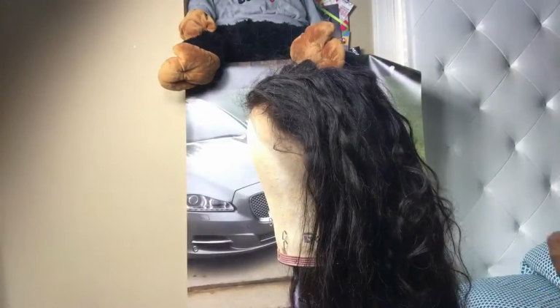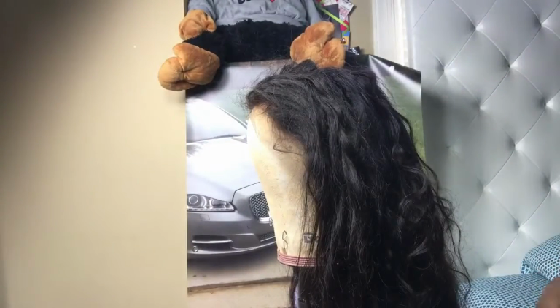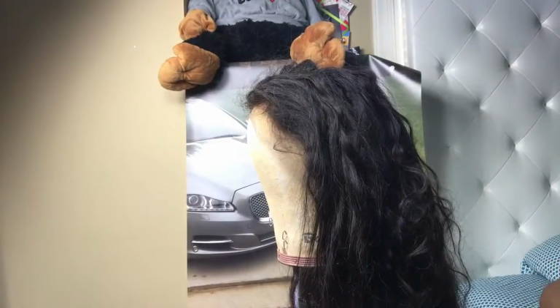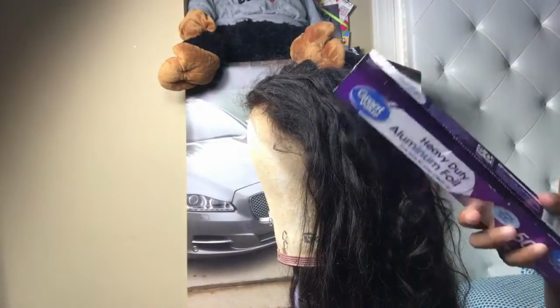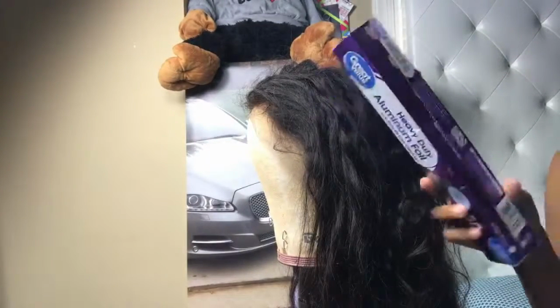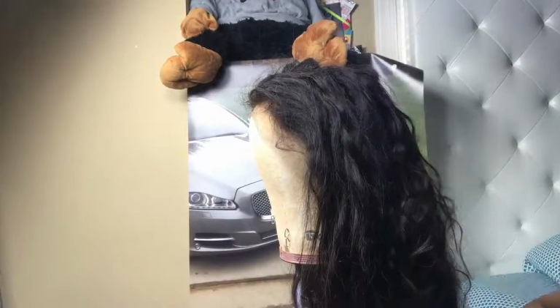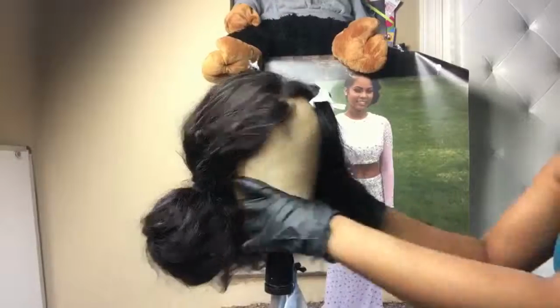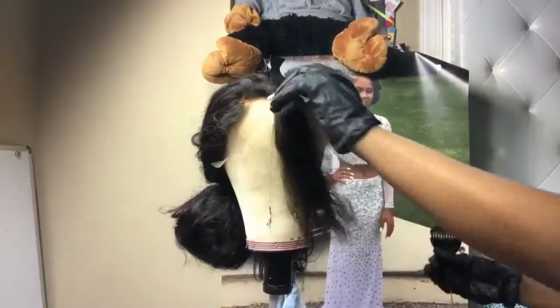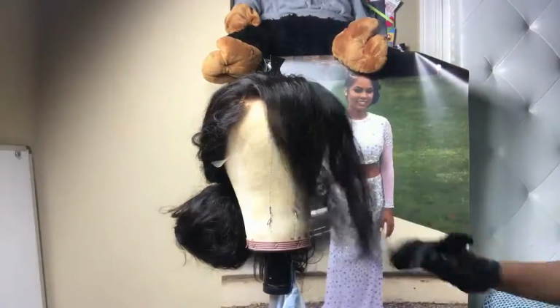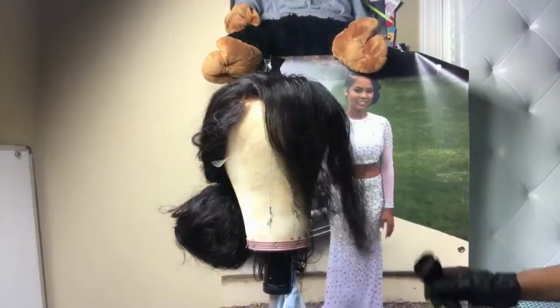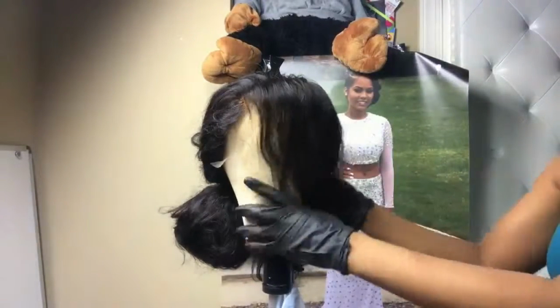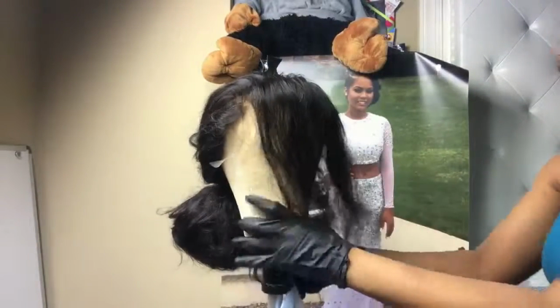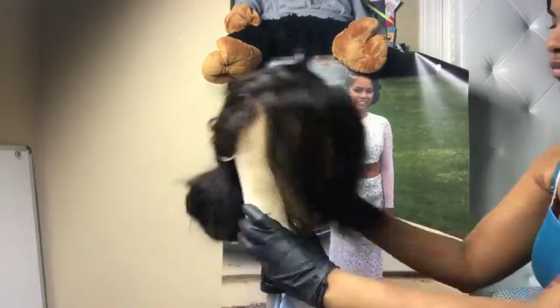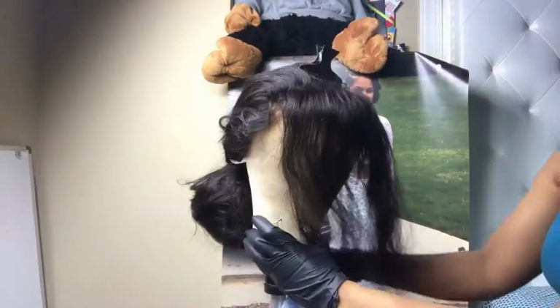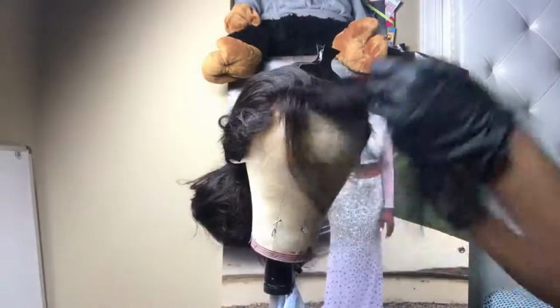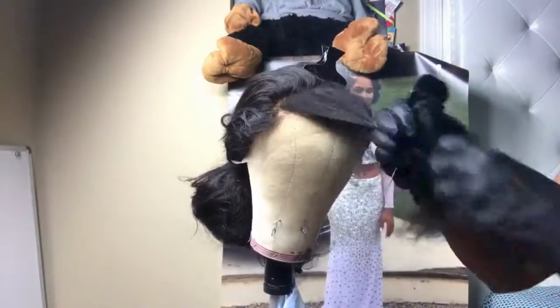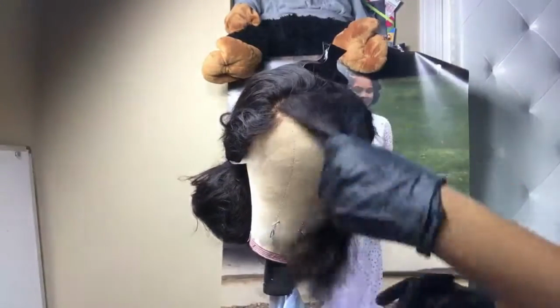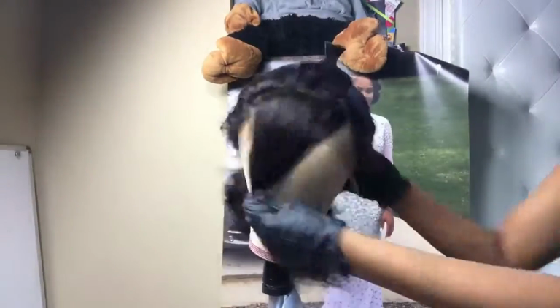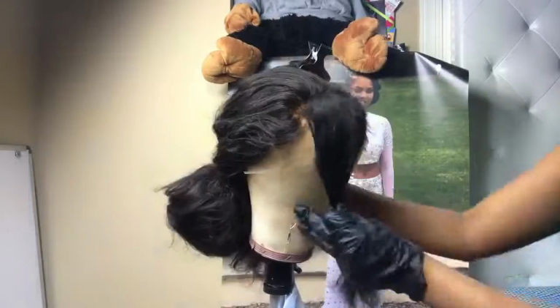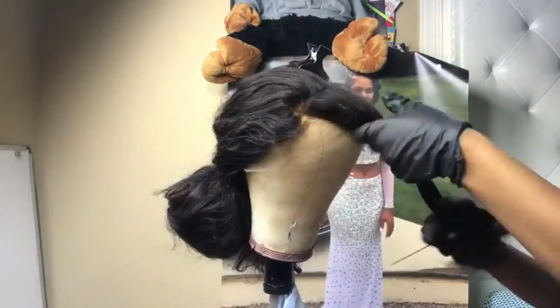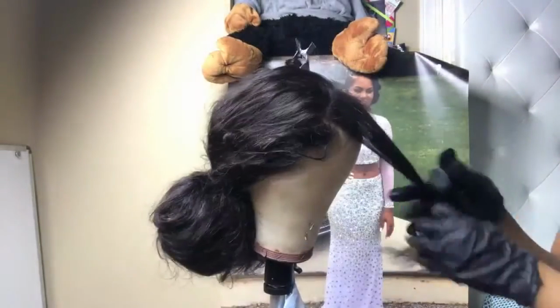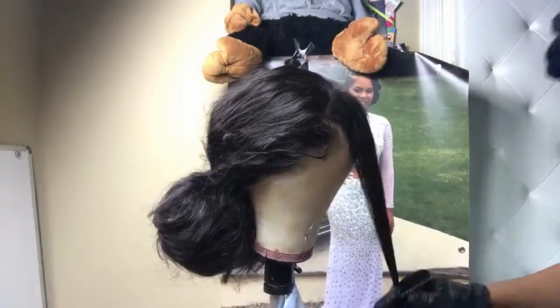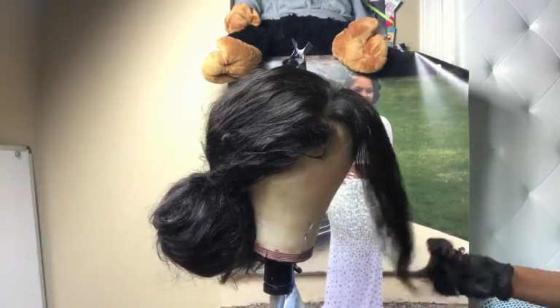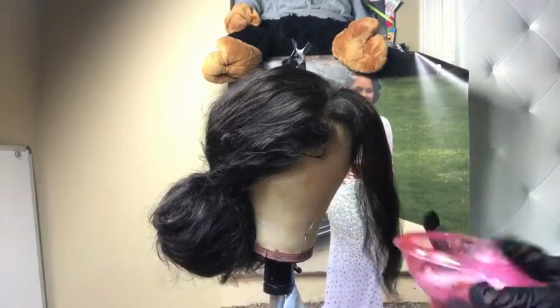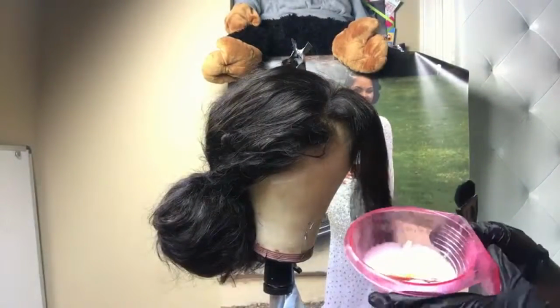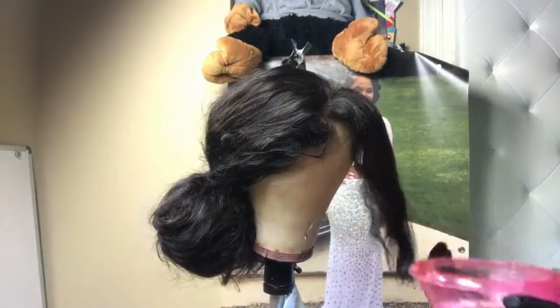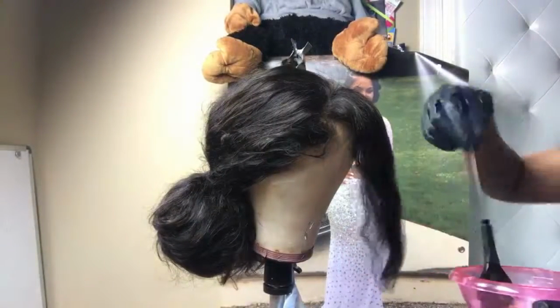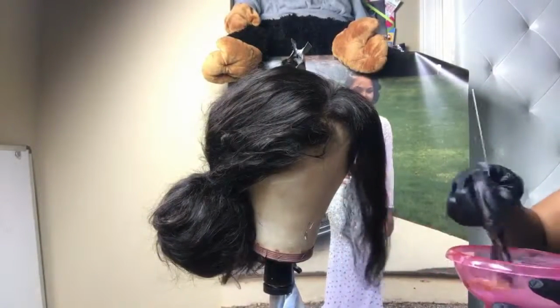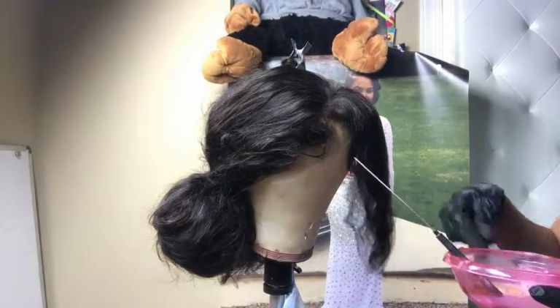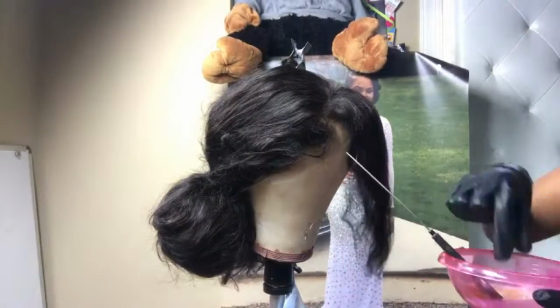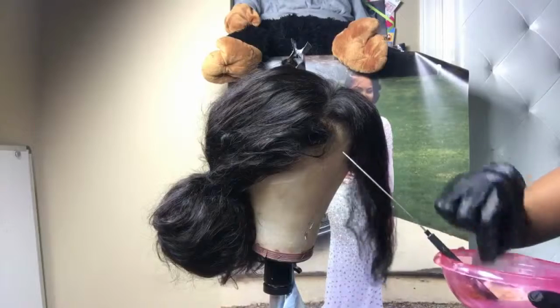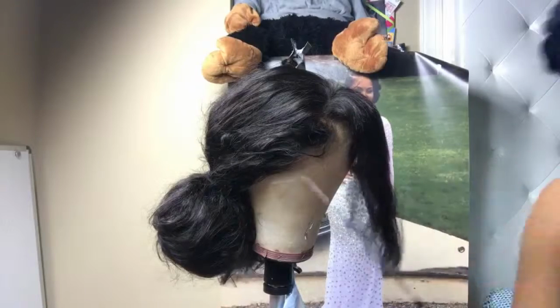I wanted to do a lot of blonde in the front, so I got a really big patch of the frontal and bleached it blonde. It's going to come out really really blonde.